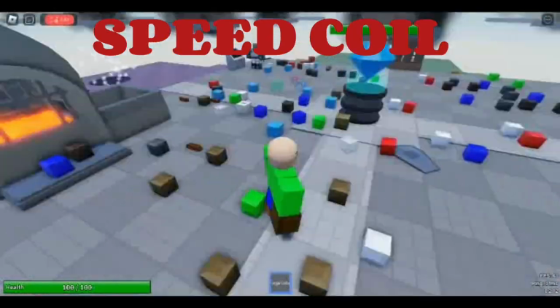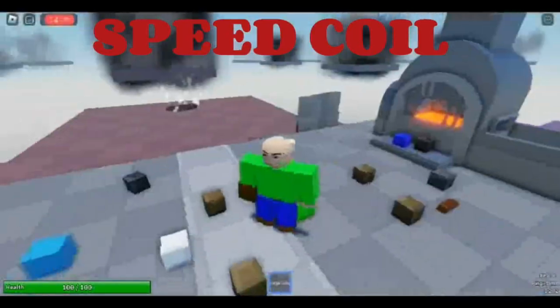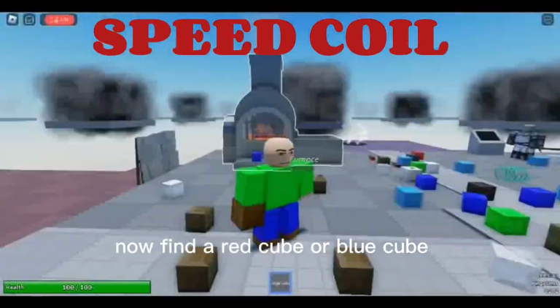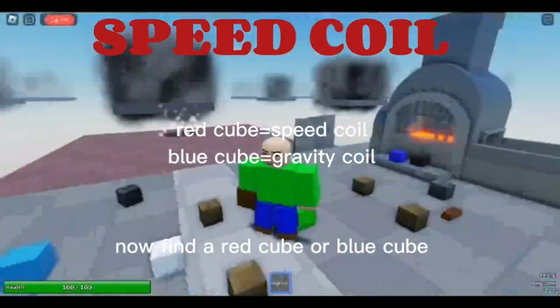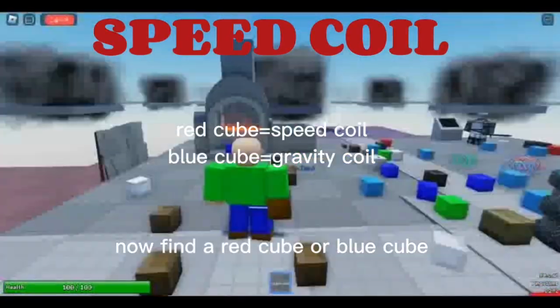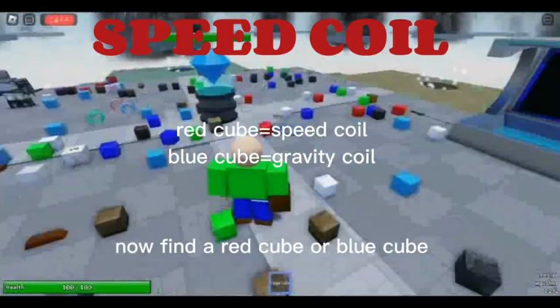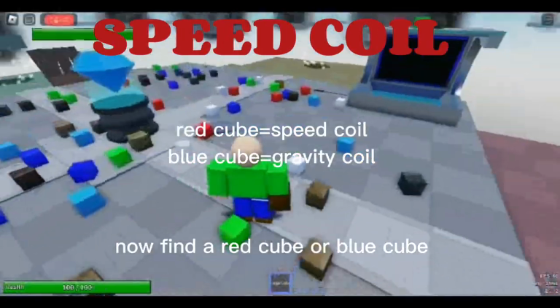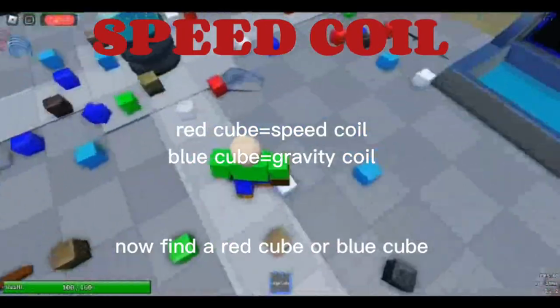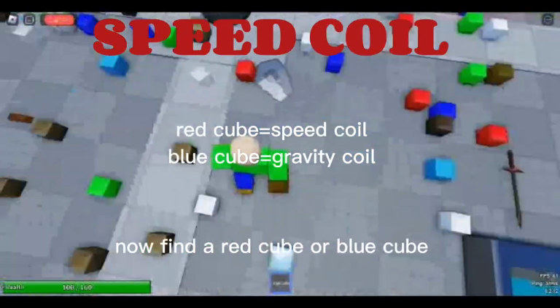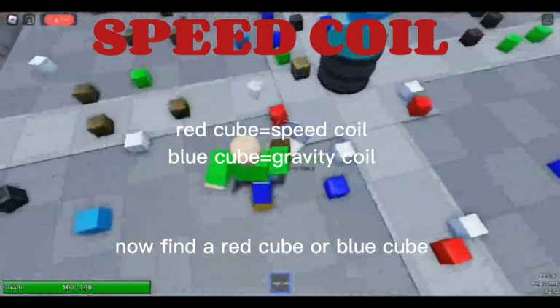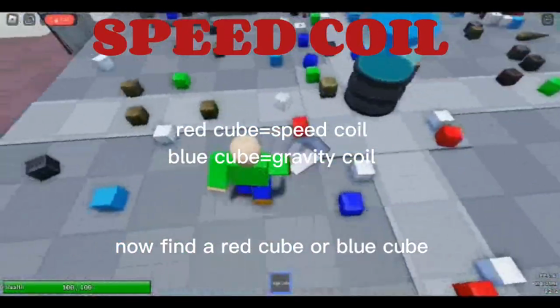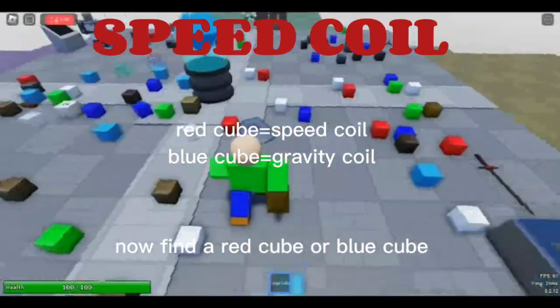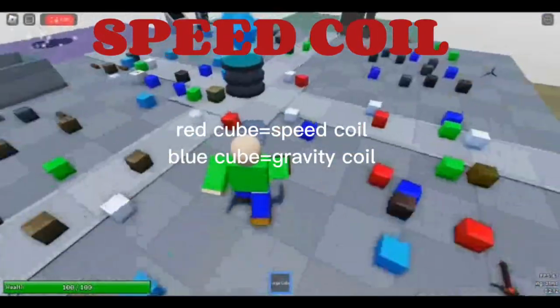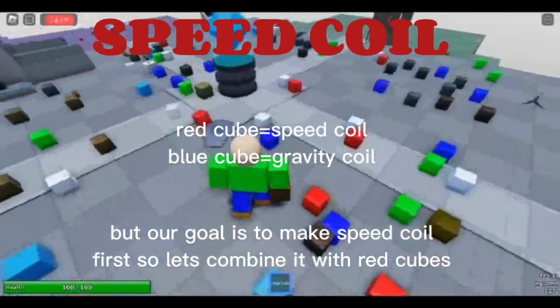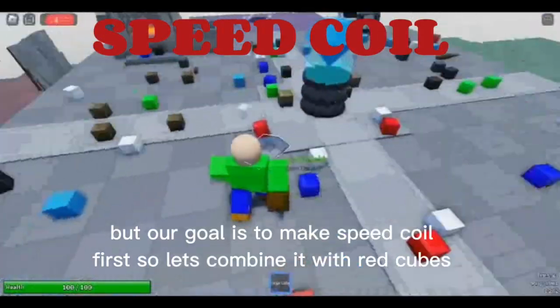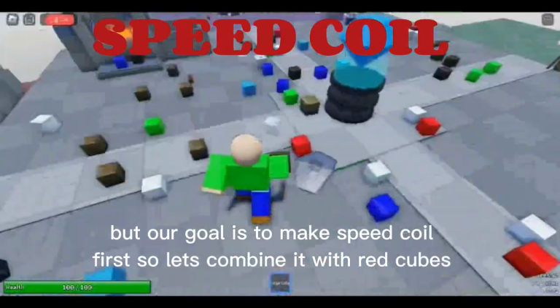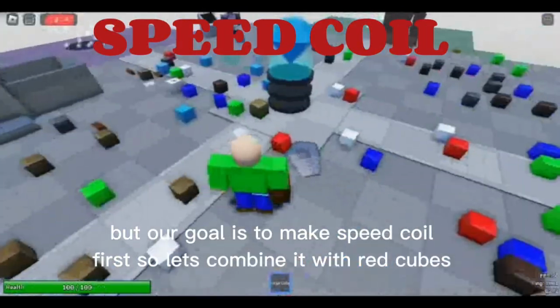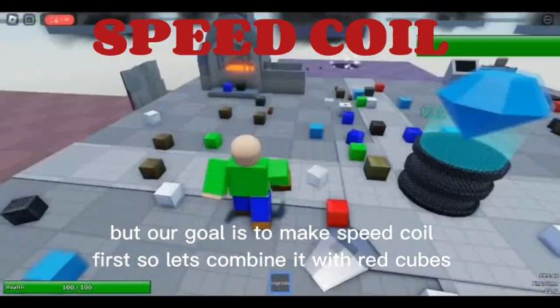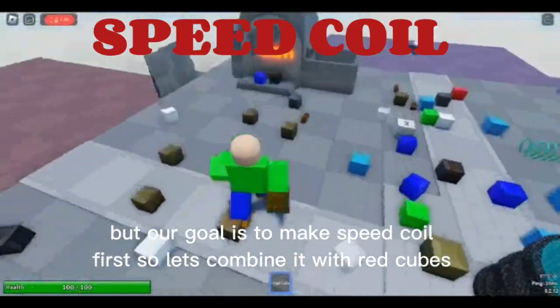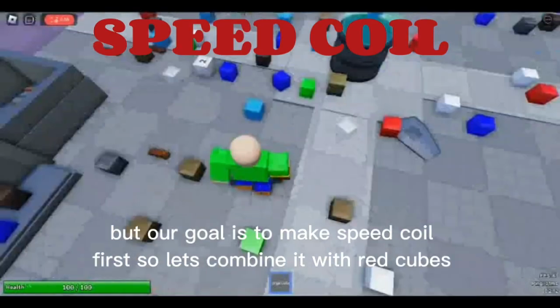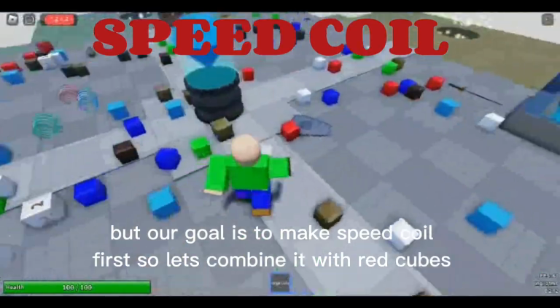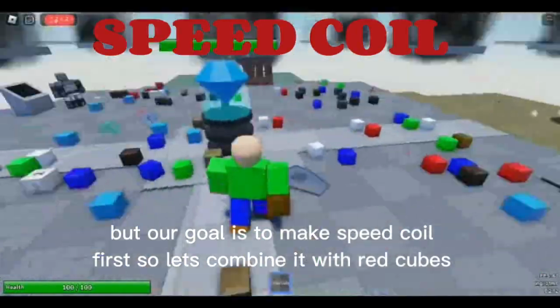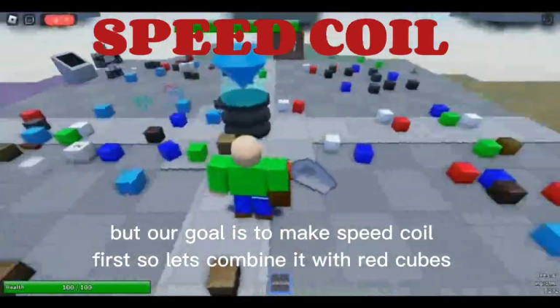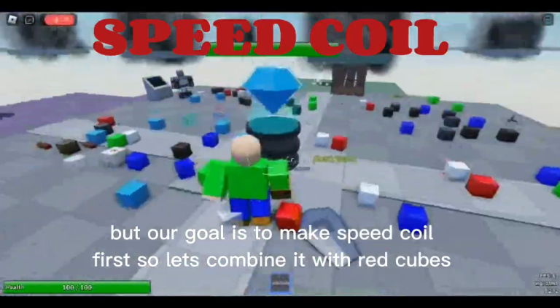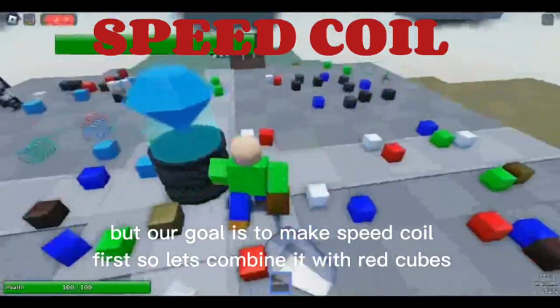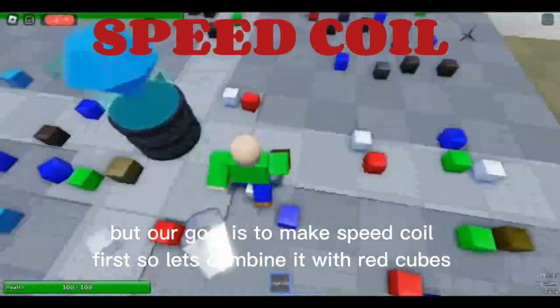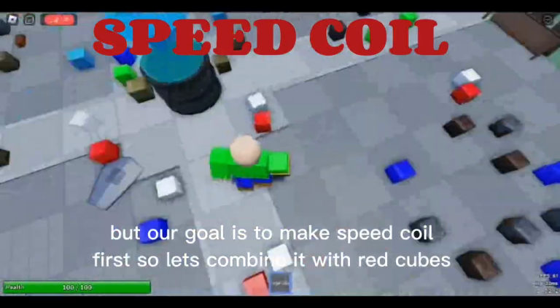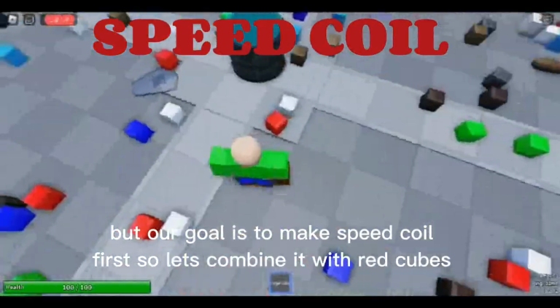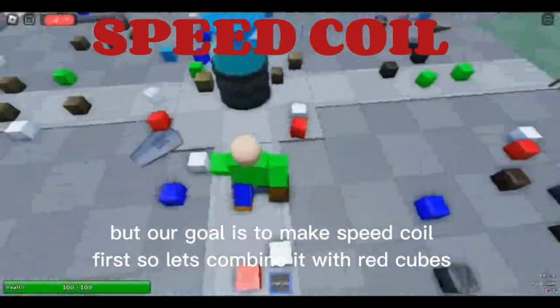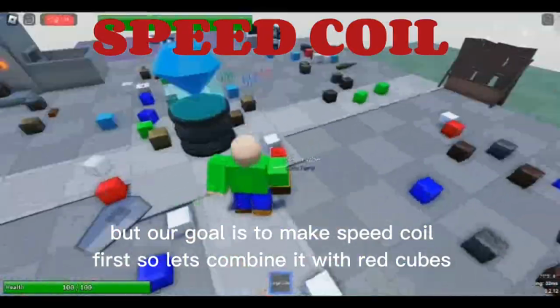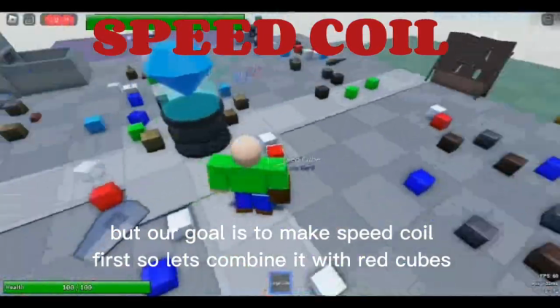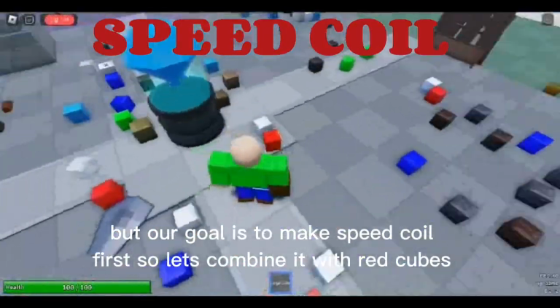Now find a red cube or blue cube. But our goal is to make speed coil first, so let's combine it with red cubes.